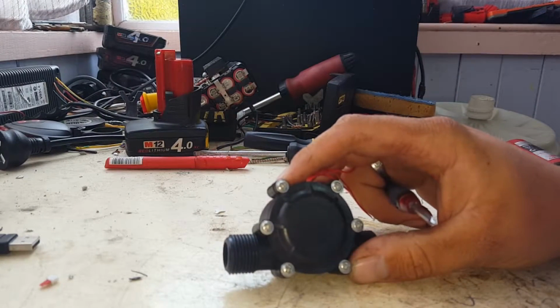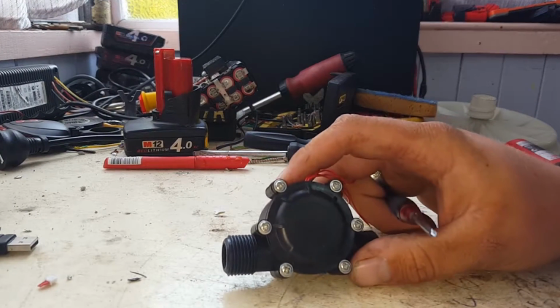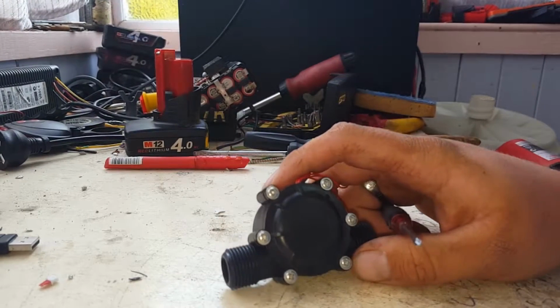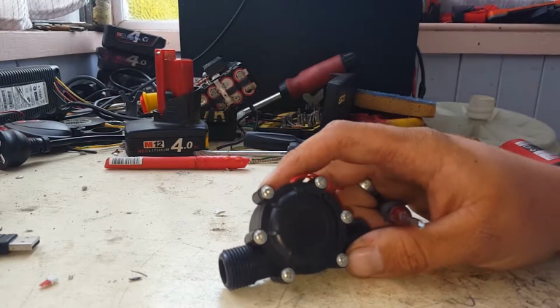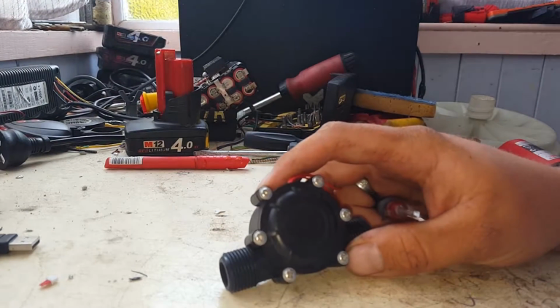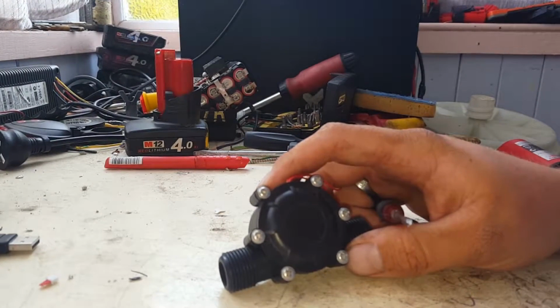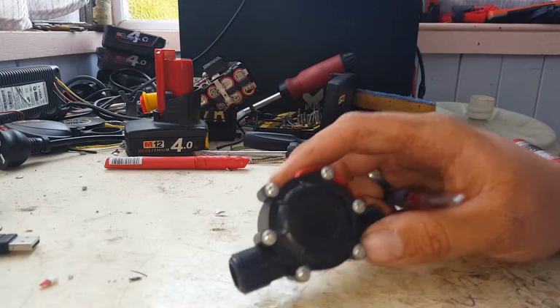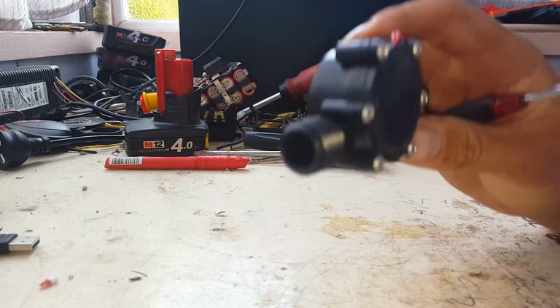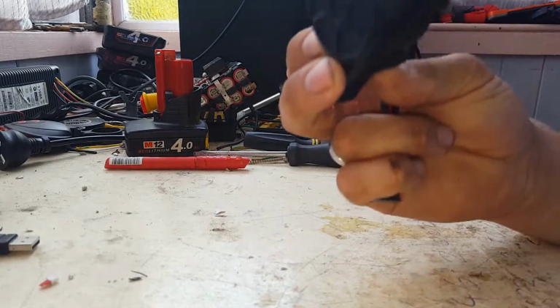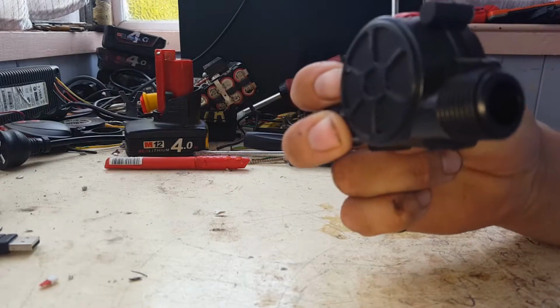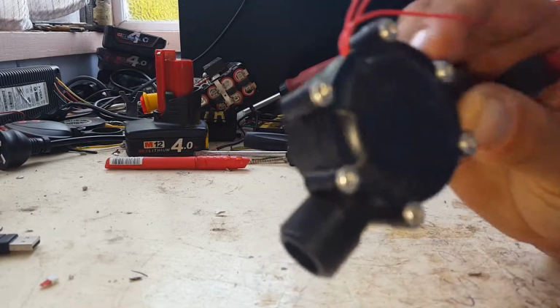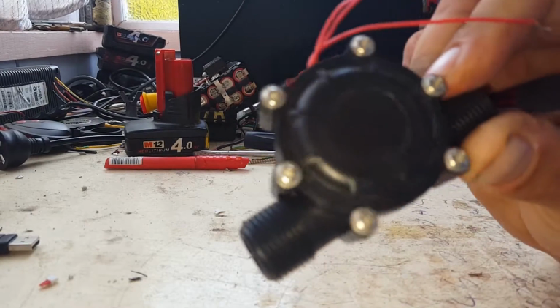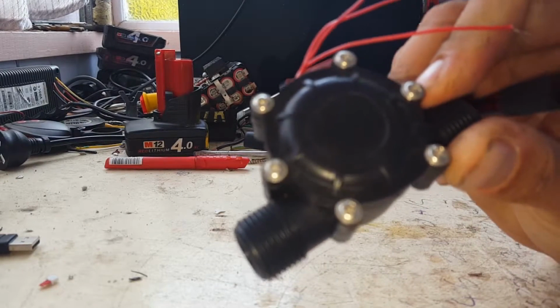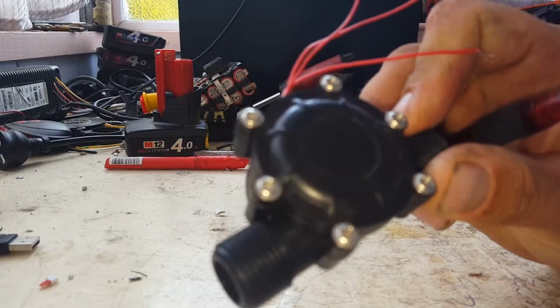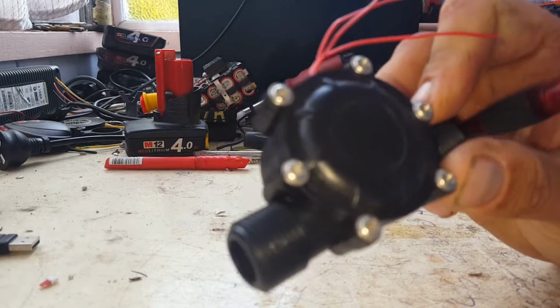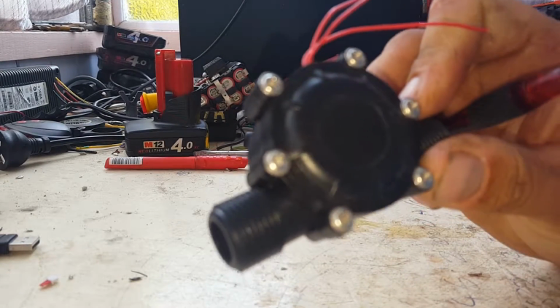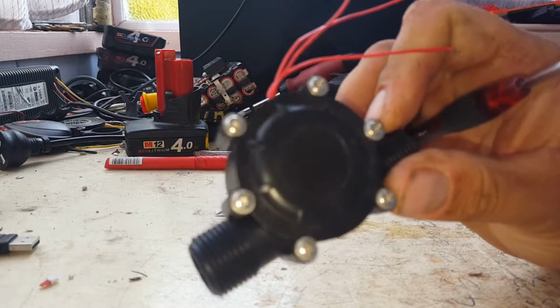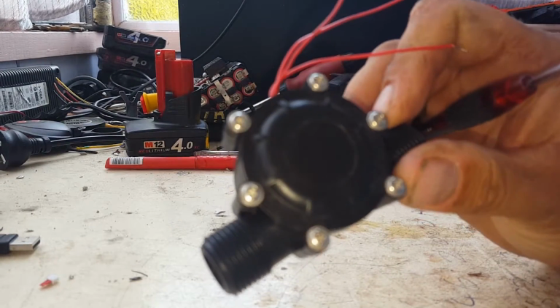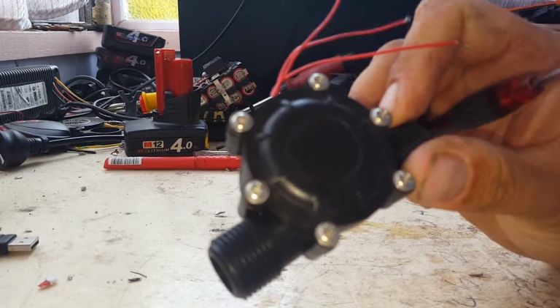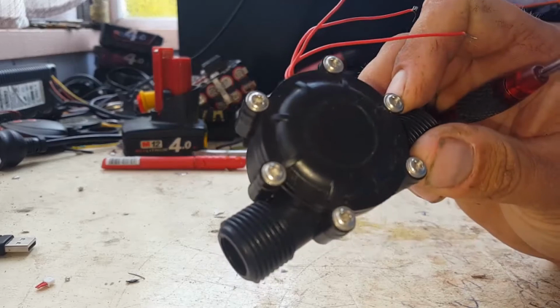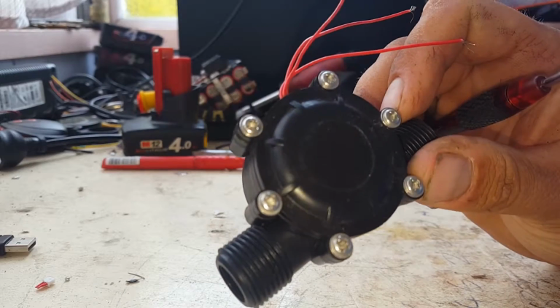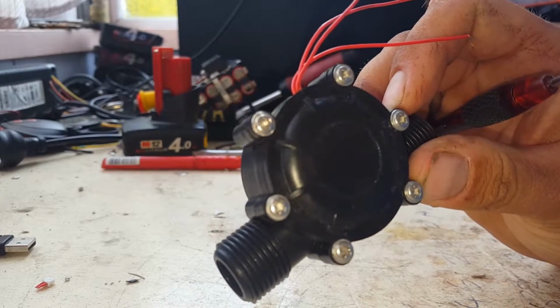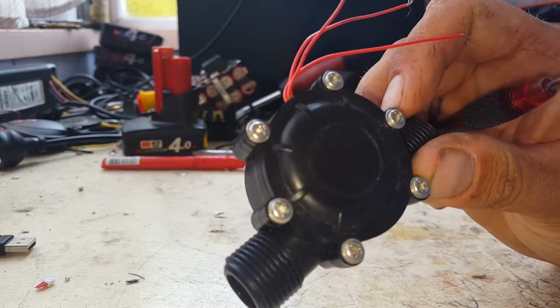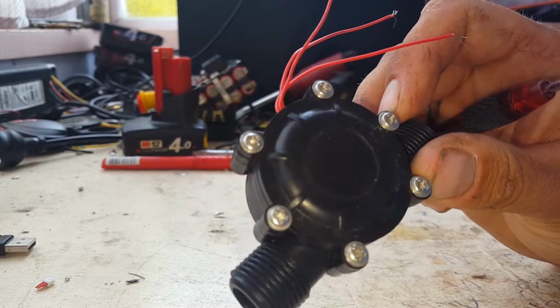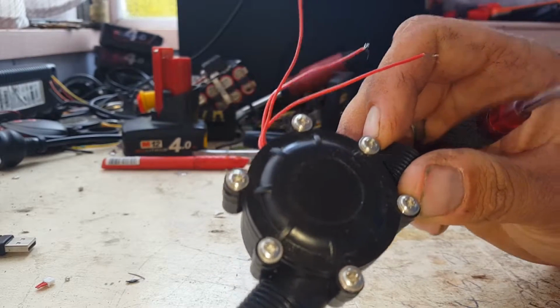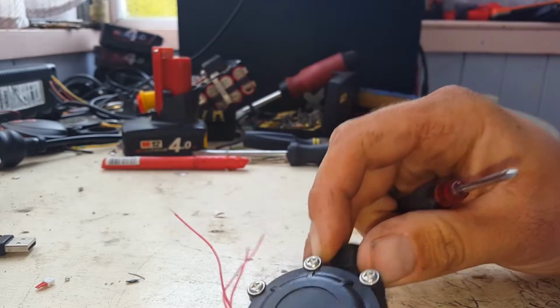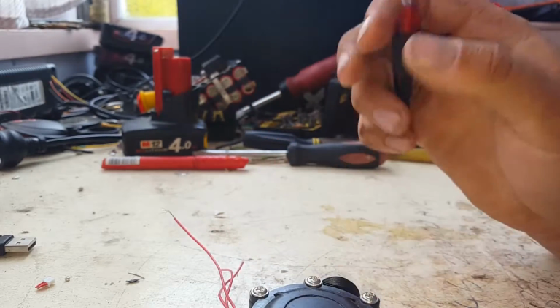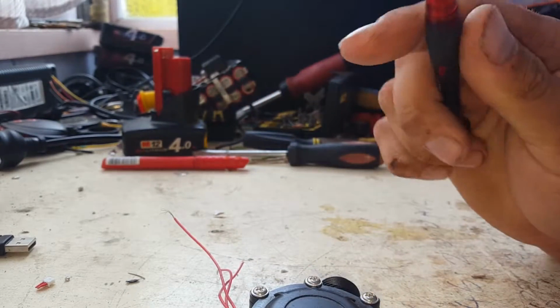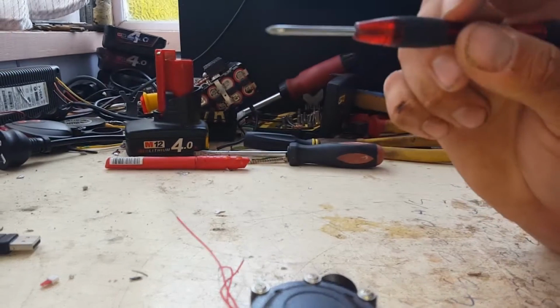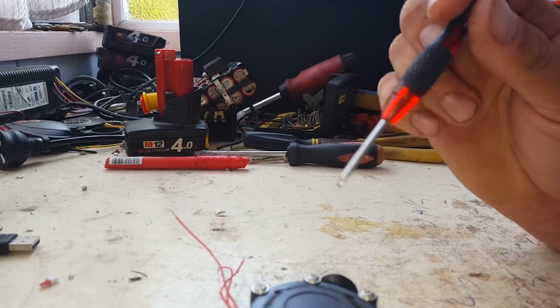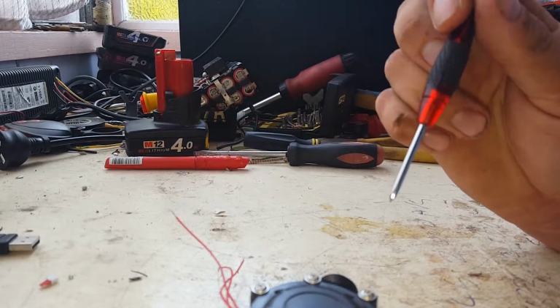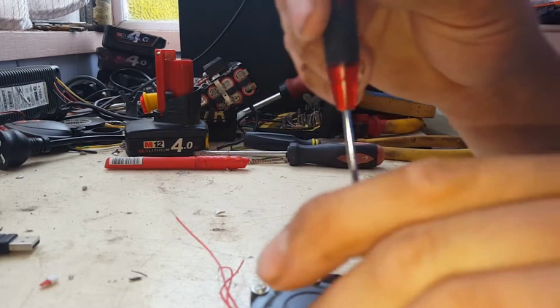All right, so we've gone and played with a little mini hydro generator — I linked that other video for you. Let's pull it apart and see what's inside and see if we can gauge an idea on how they actually work.